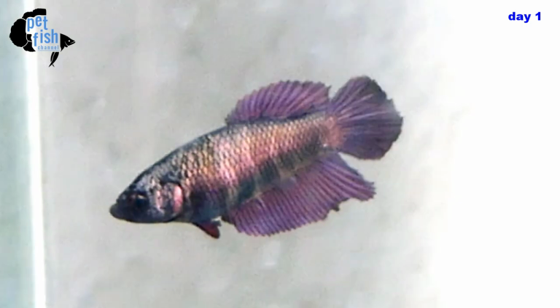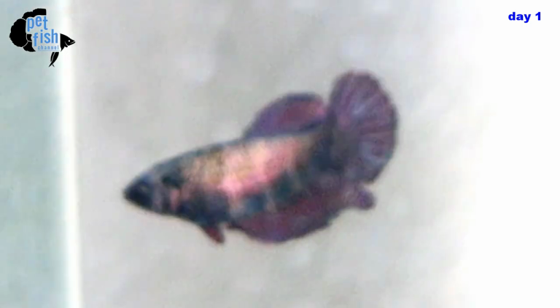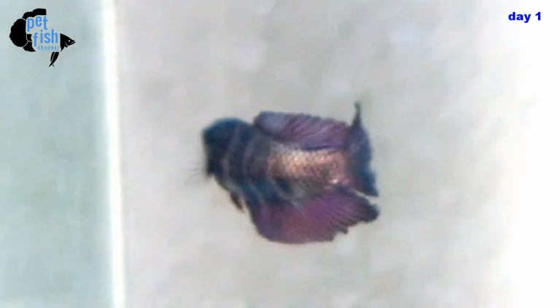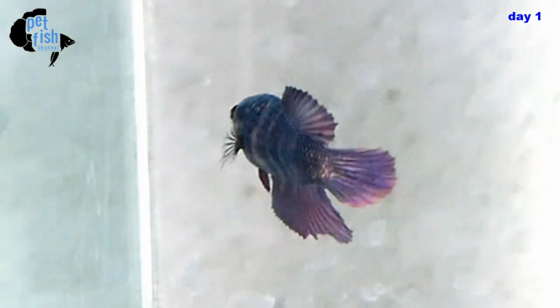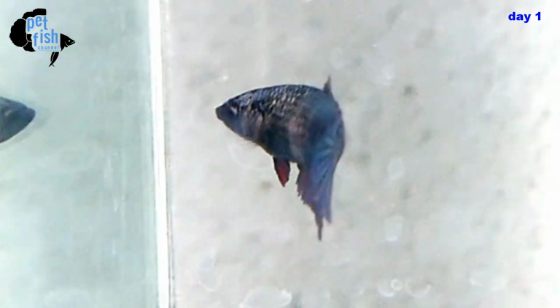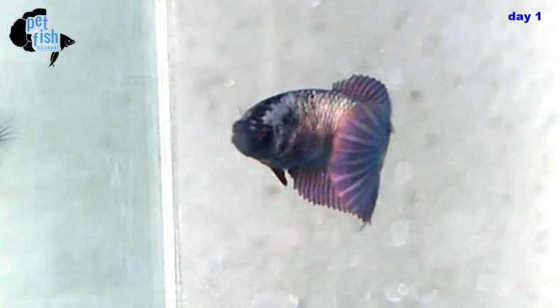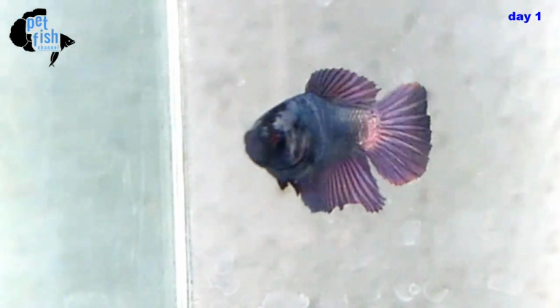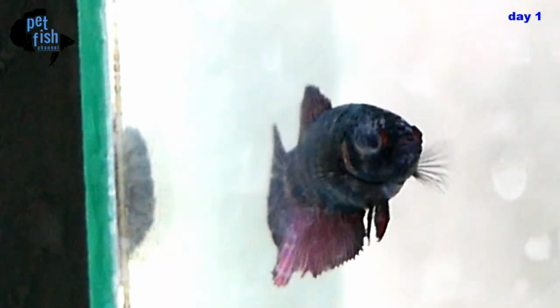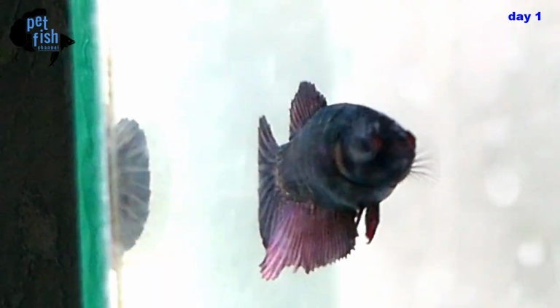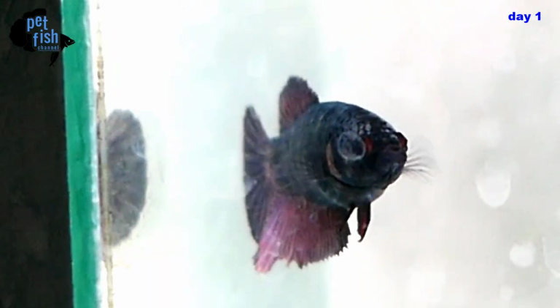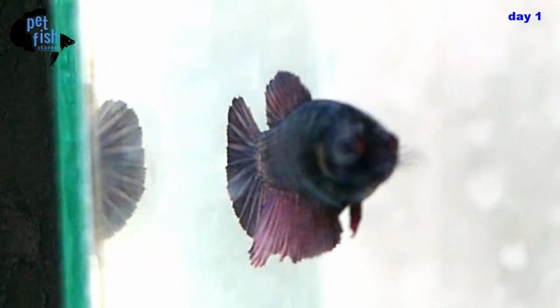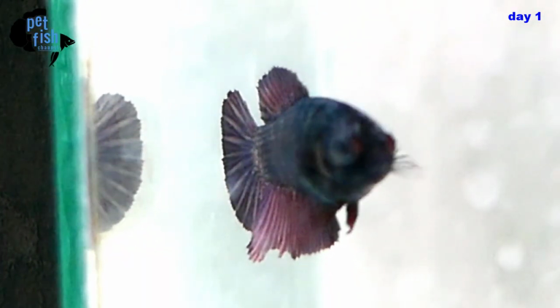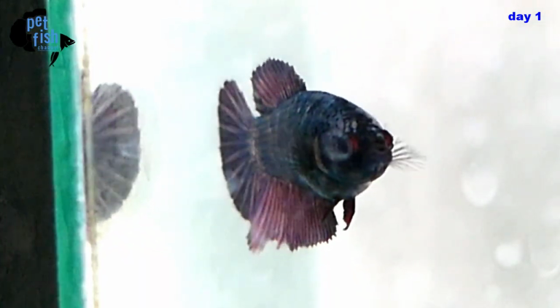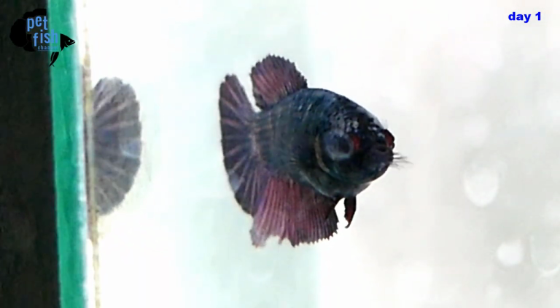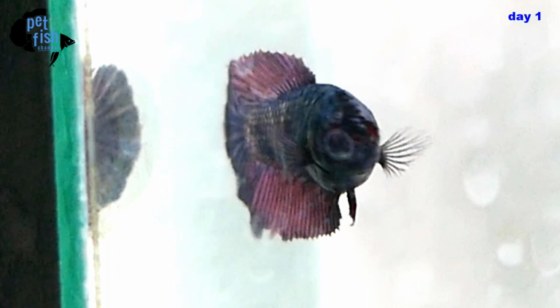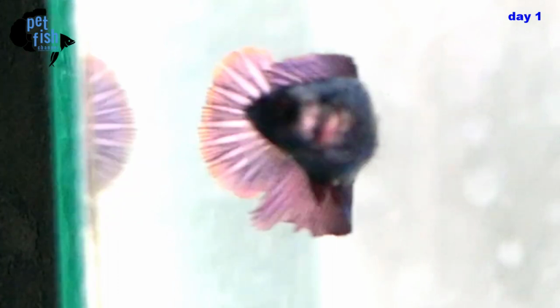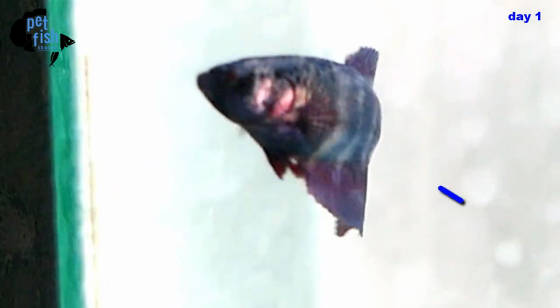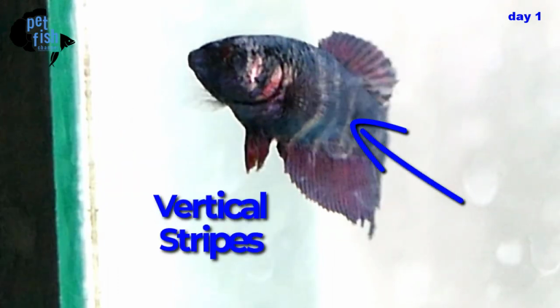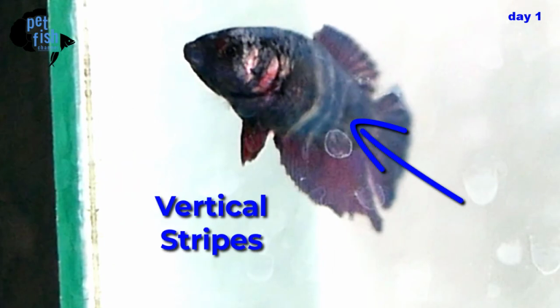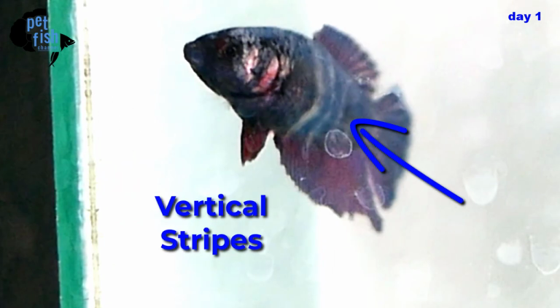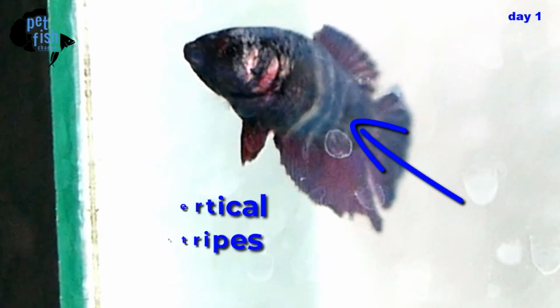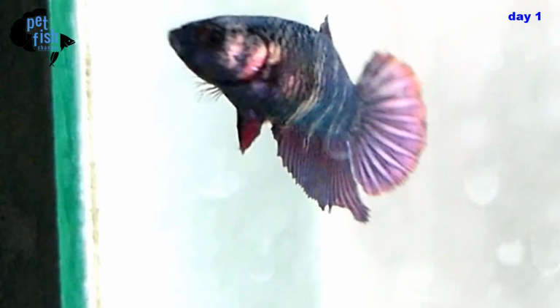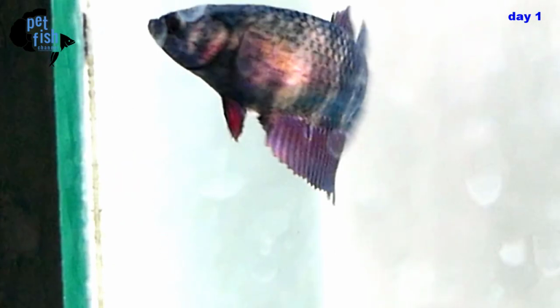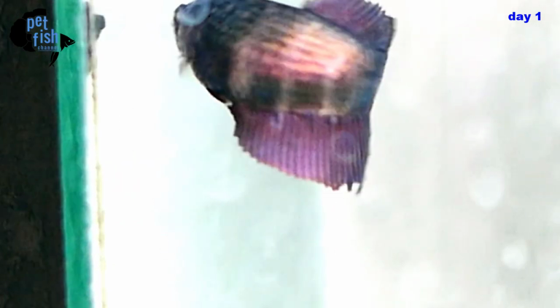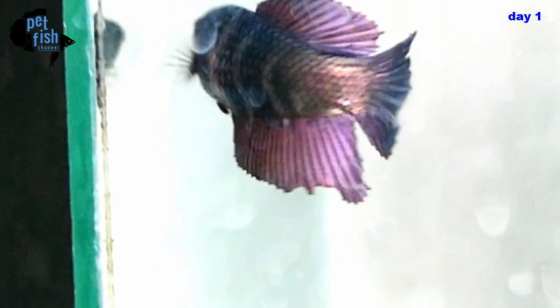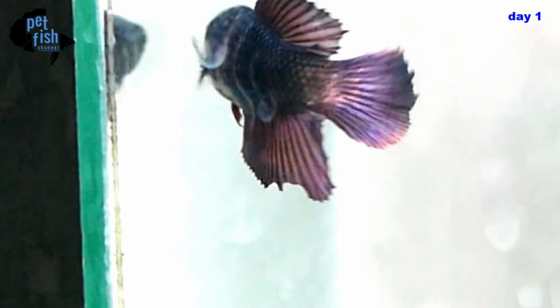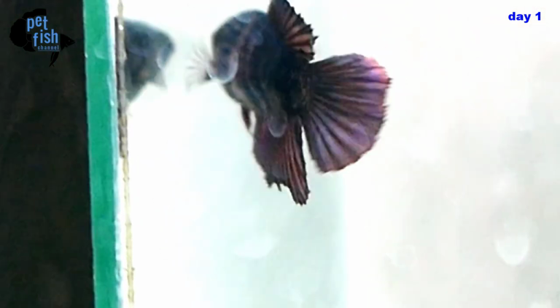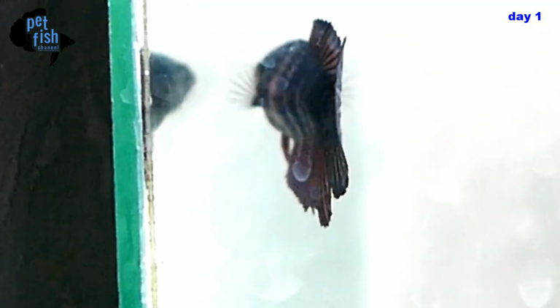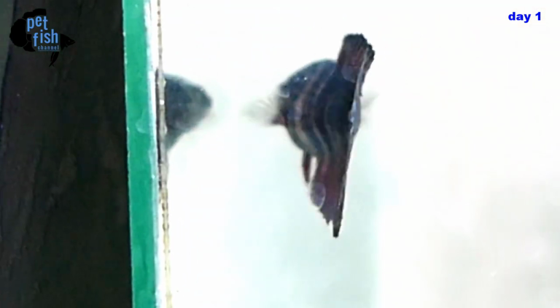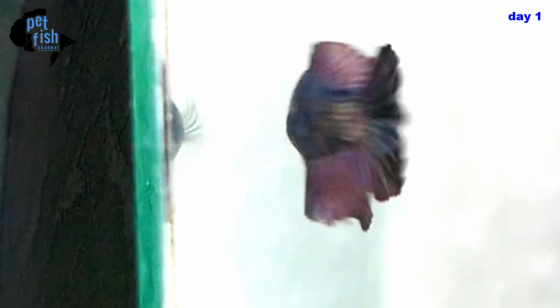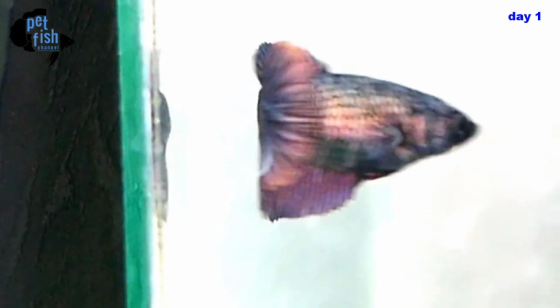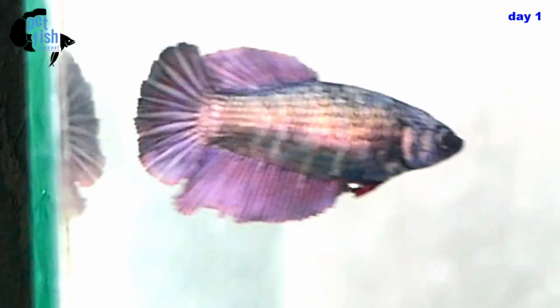She's so ready to breed. I can tell by the vertical stripes on her body — this is body language that she's ready to mate. I've placed their tanks side by side since yesterday to introduce them and get acquainted.